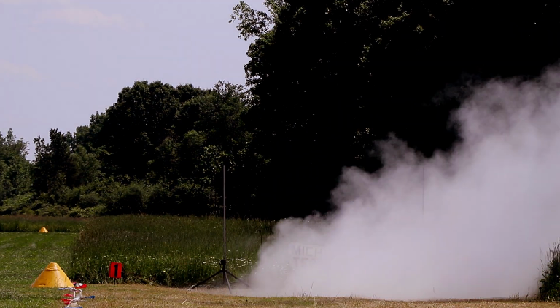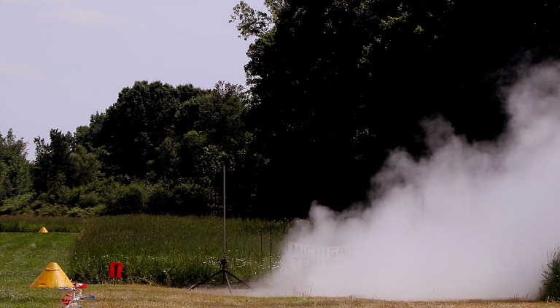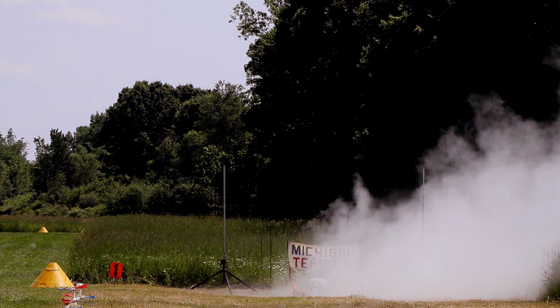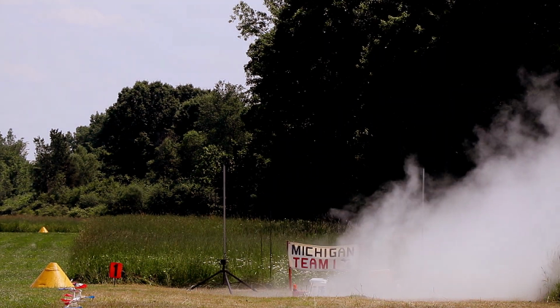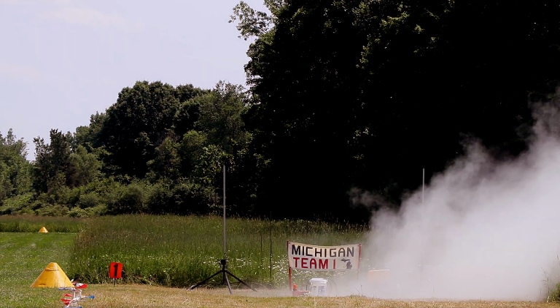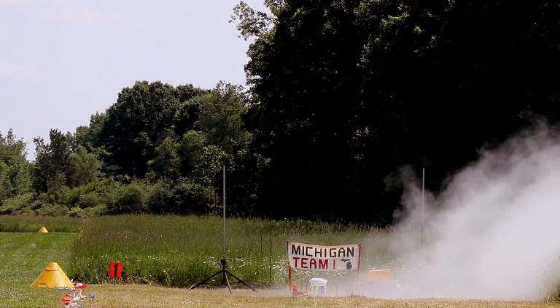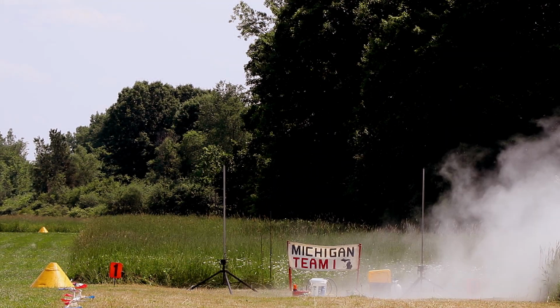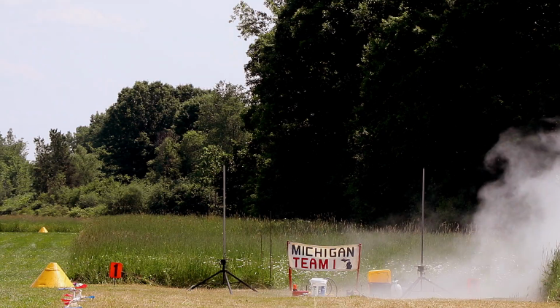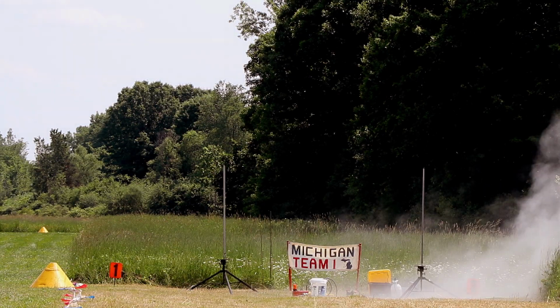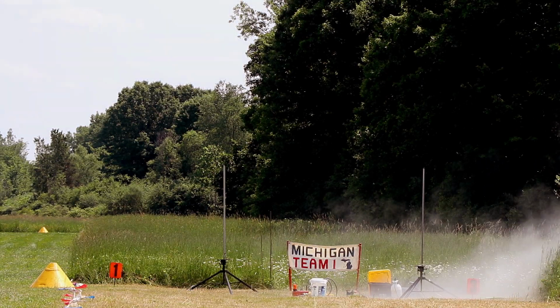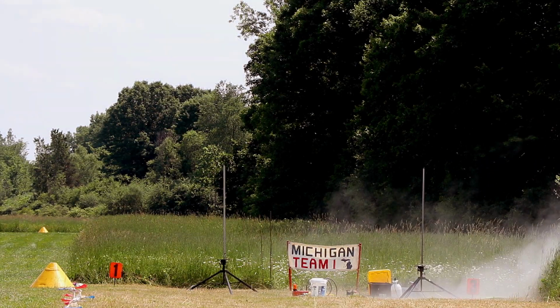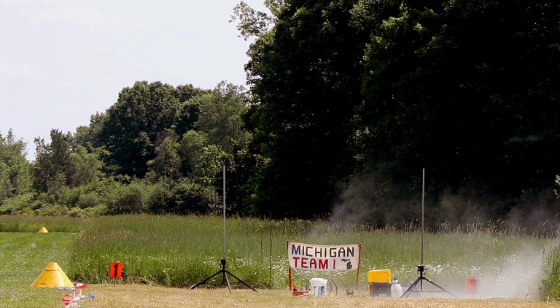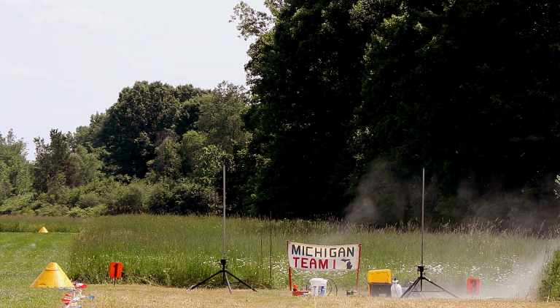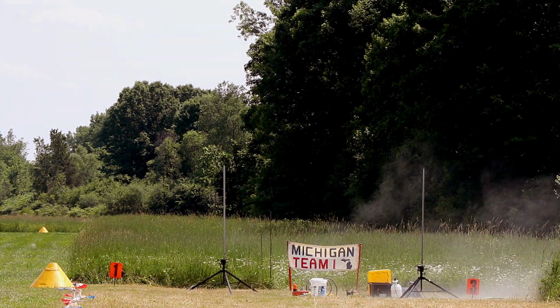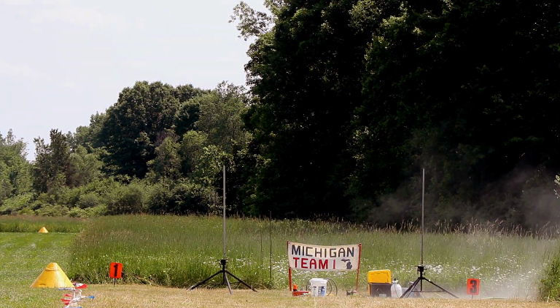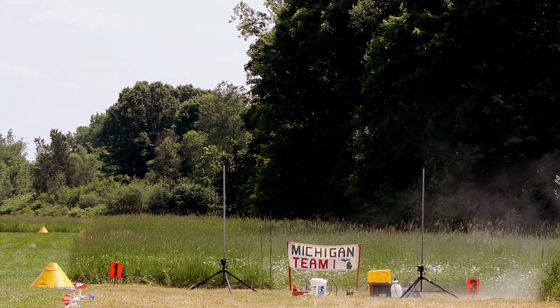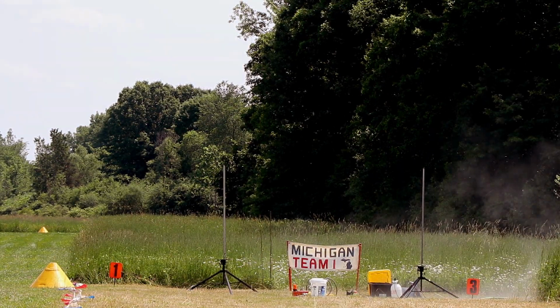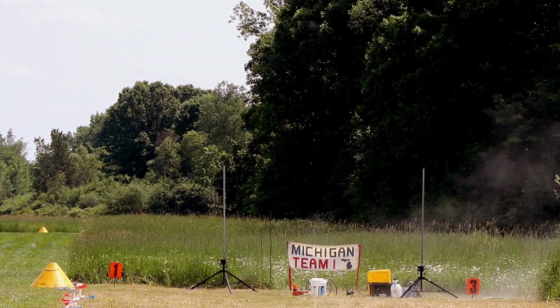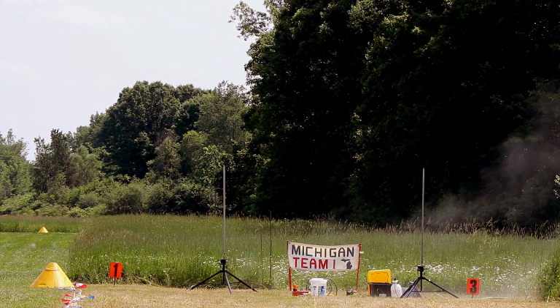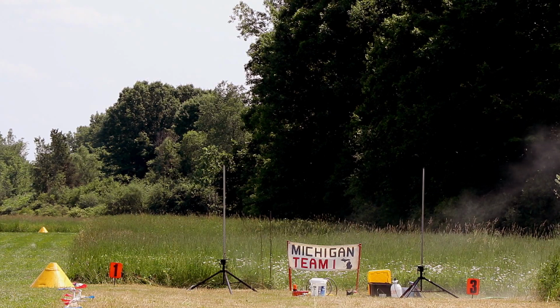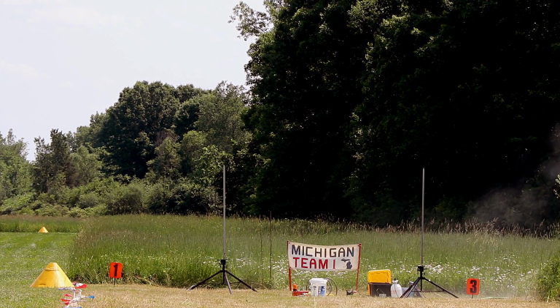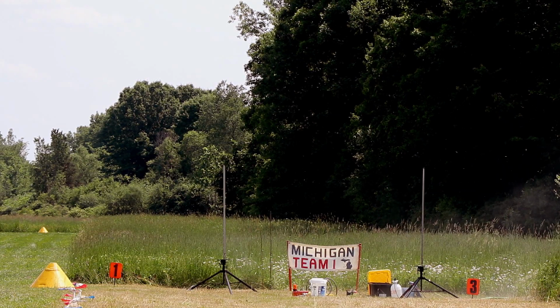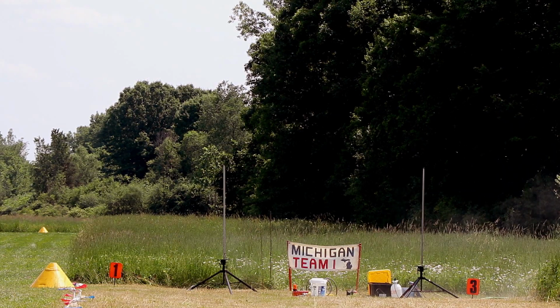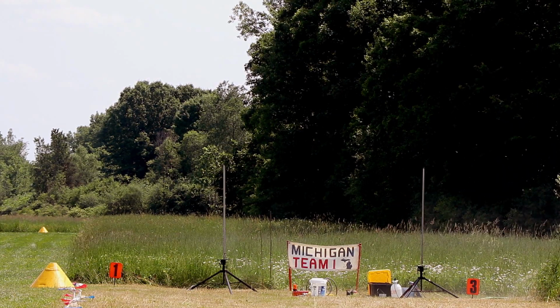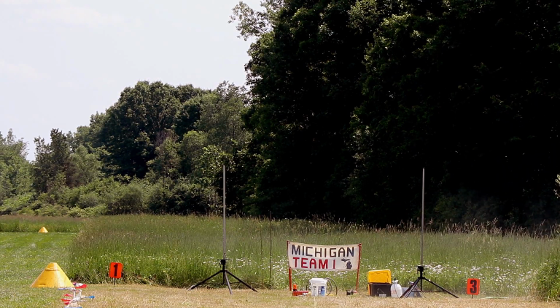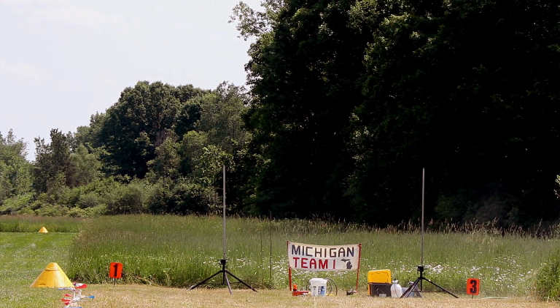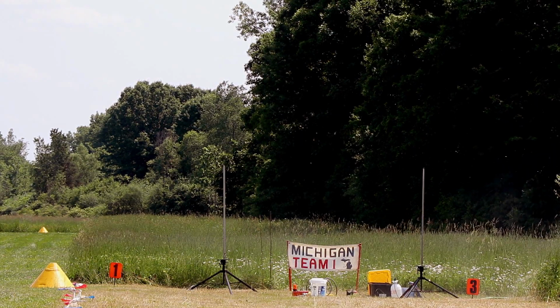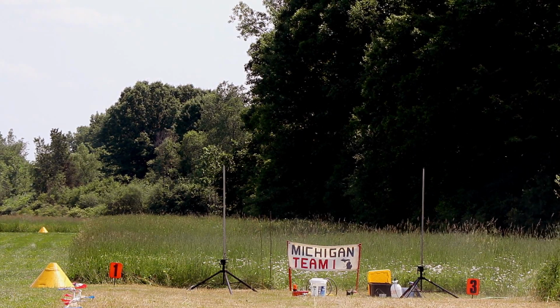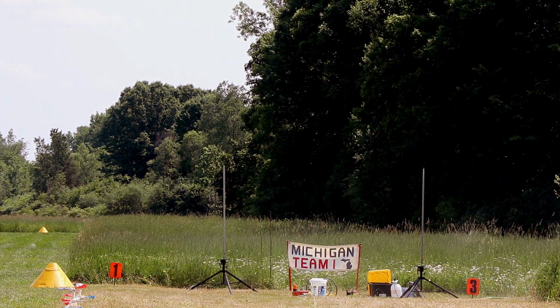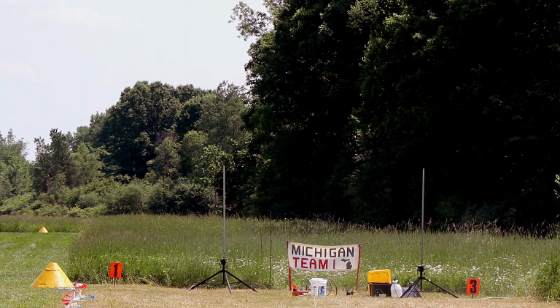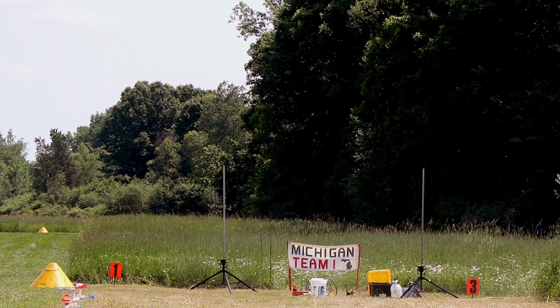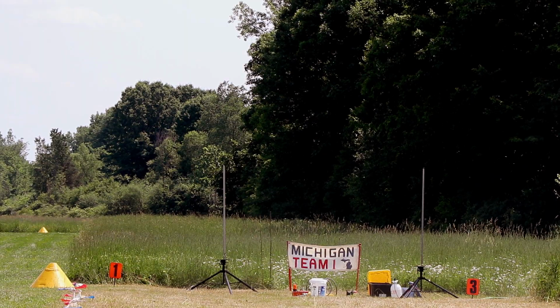And that is a Mystic Buzz. Eight second delay. I heard an event. And the chute release is programmed for 500 feet.